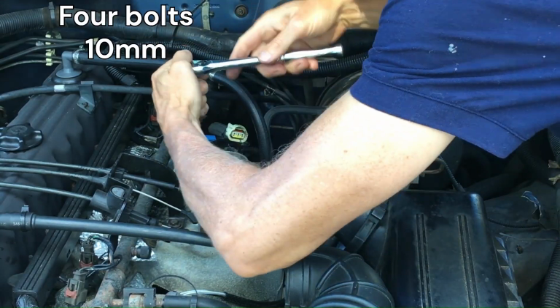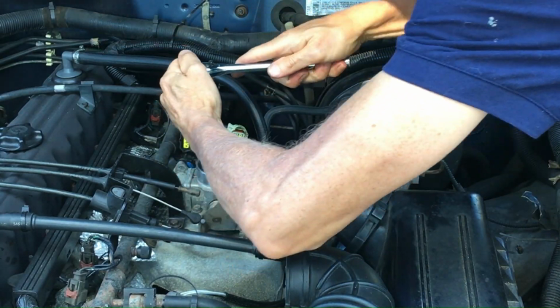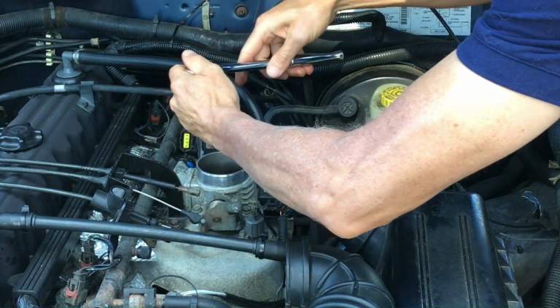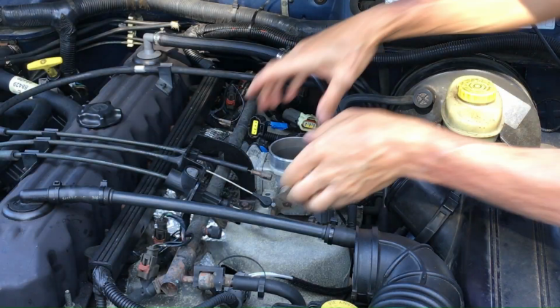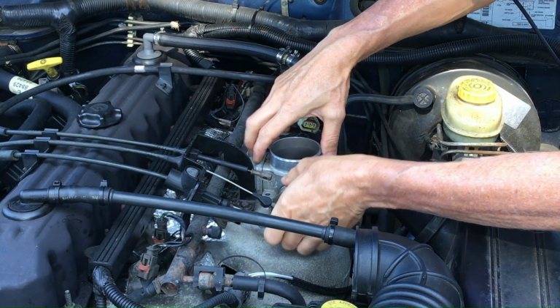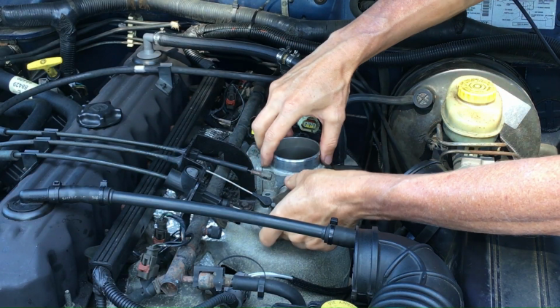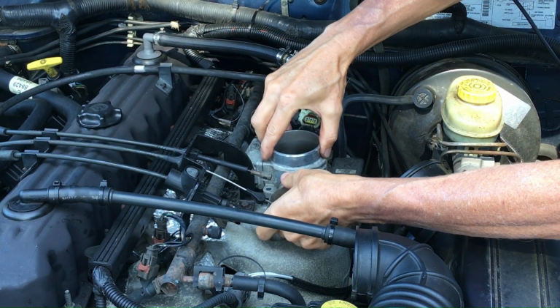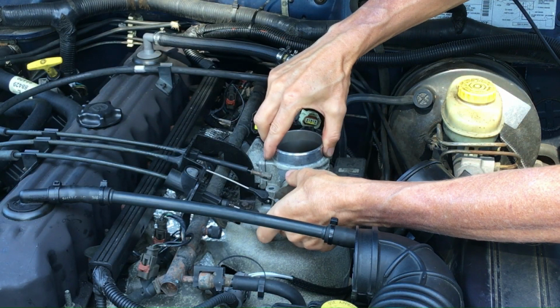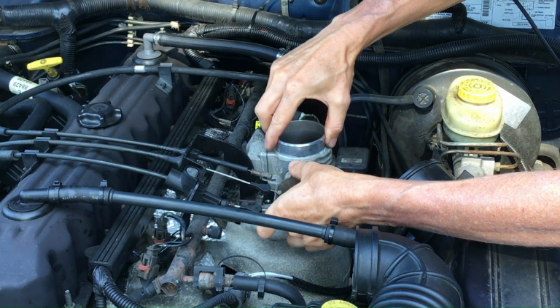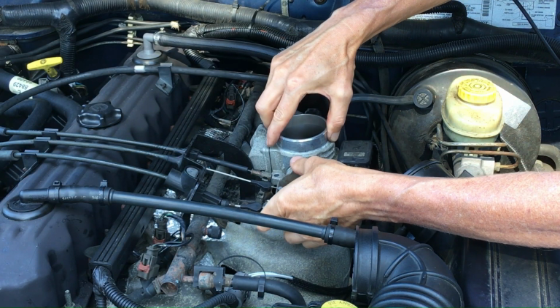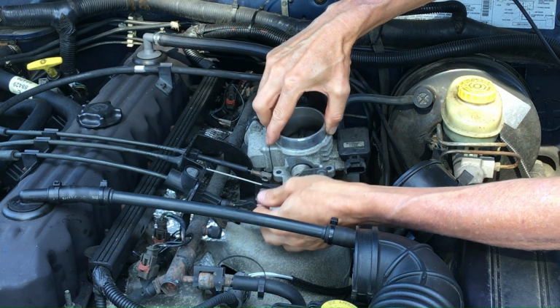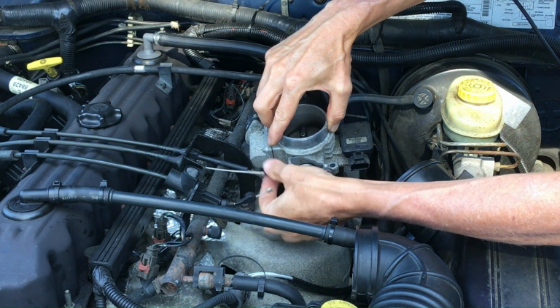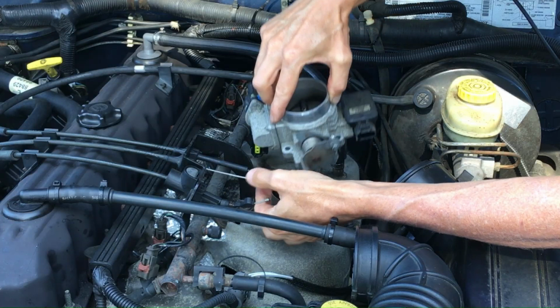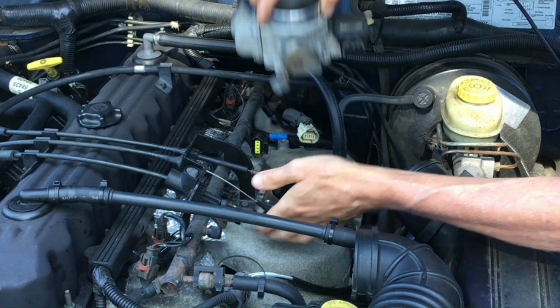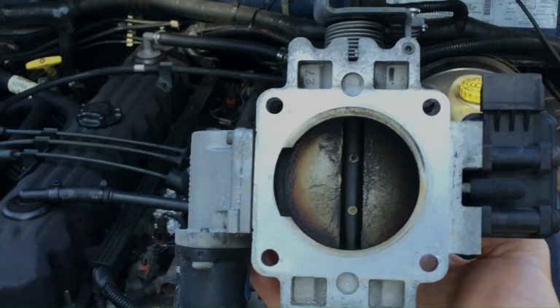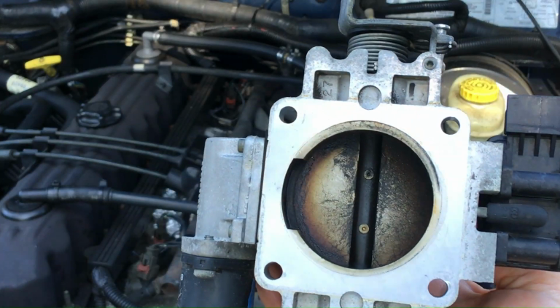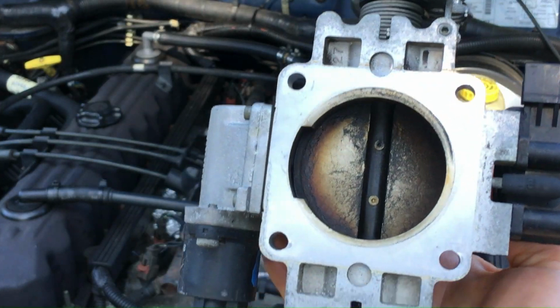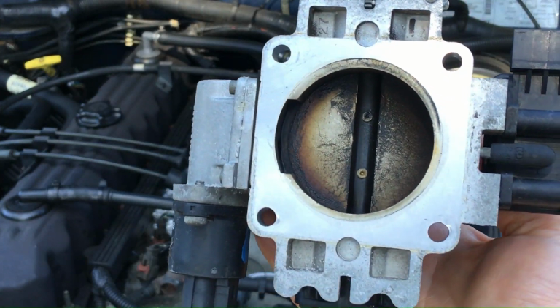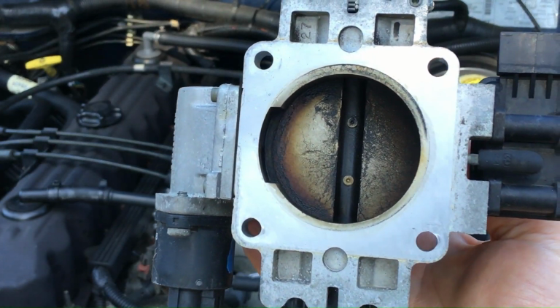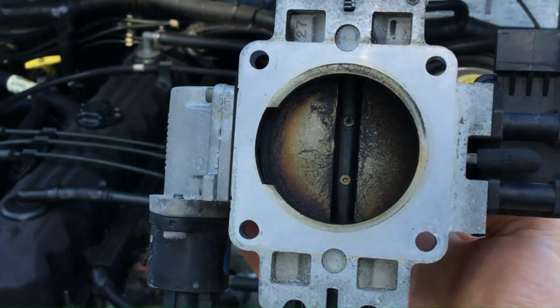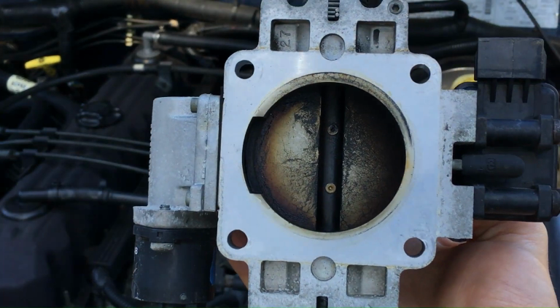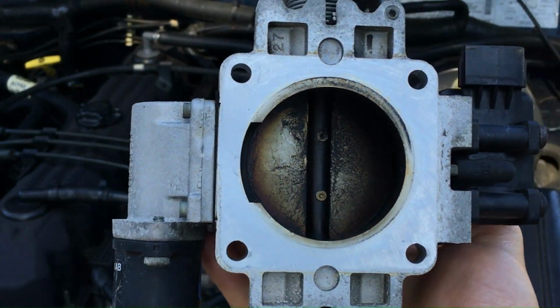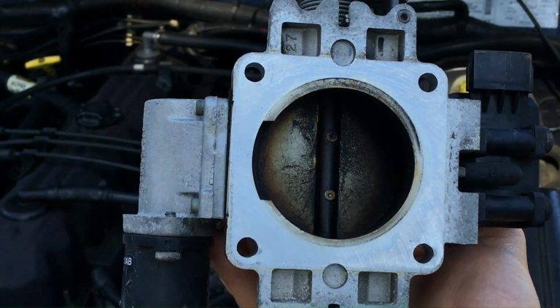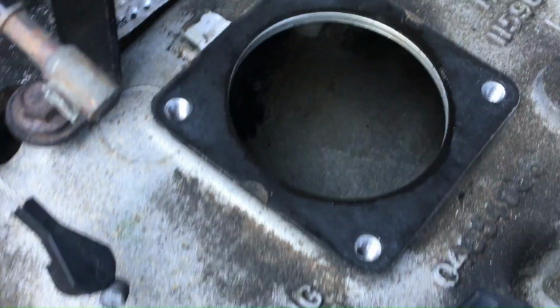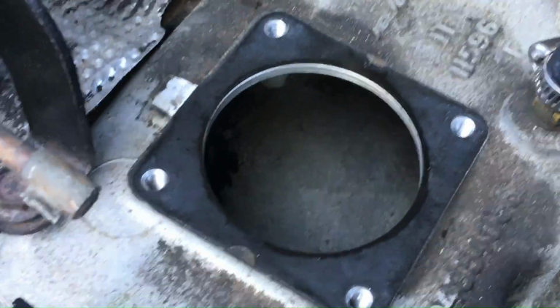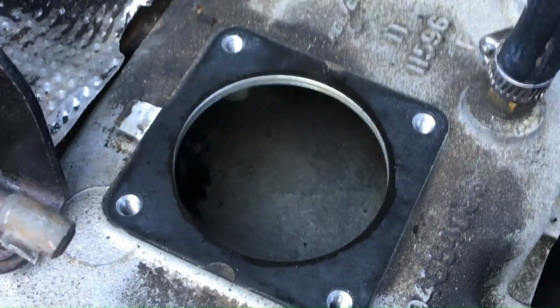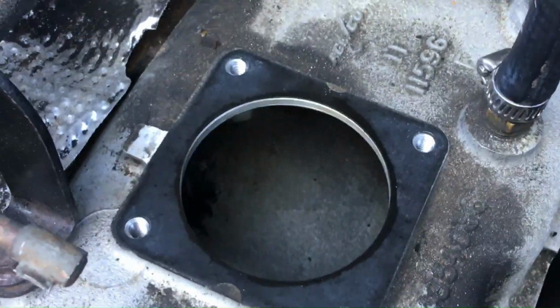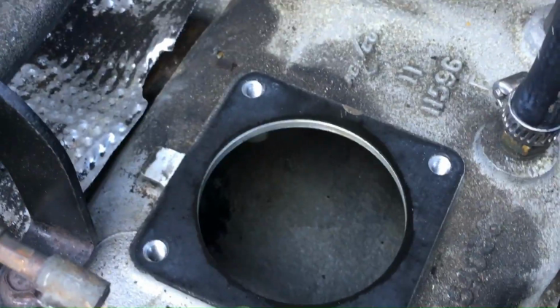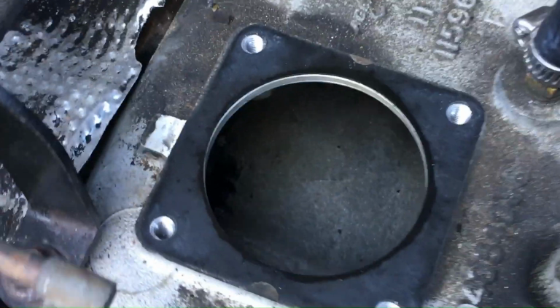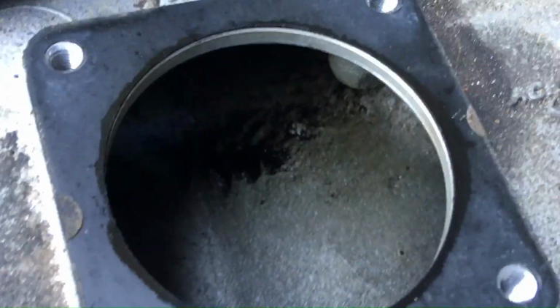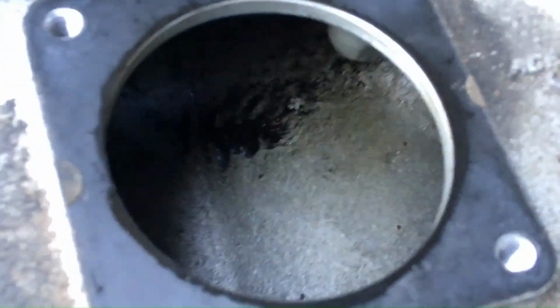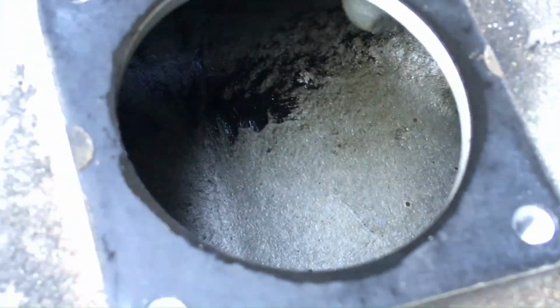After that there are four 10 millimeter bolts to get the throttle body off. Remove the throttle body and take a look — look at all that debris, all kinds of gunk. Here's a look inside the intake and you can see some deposits in there as well.